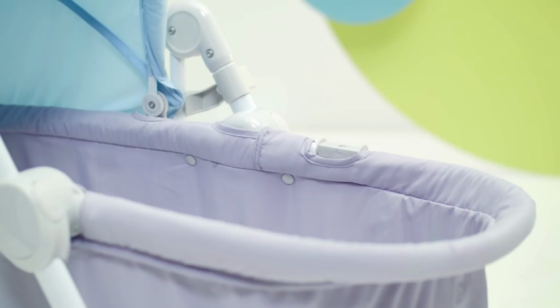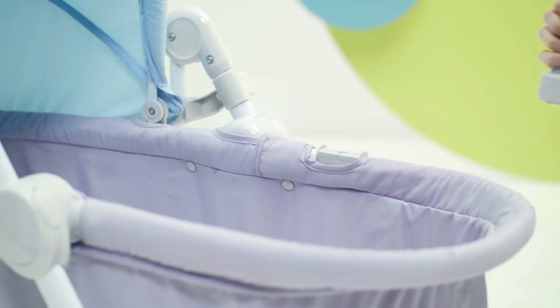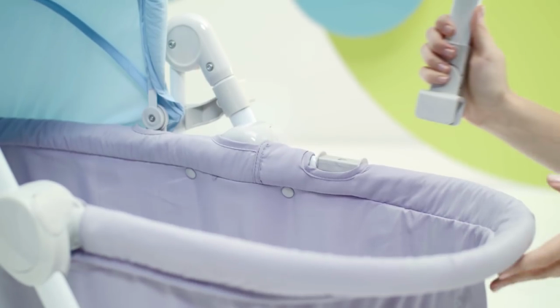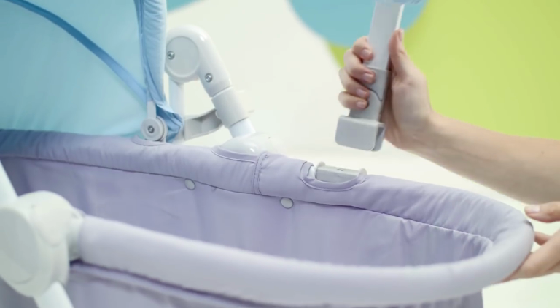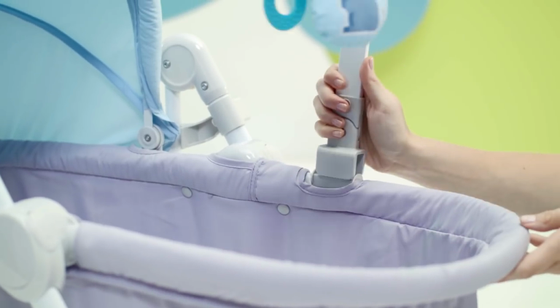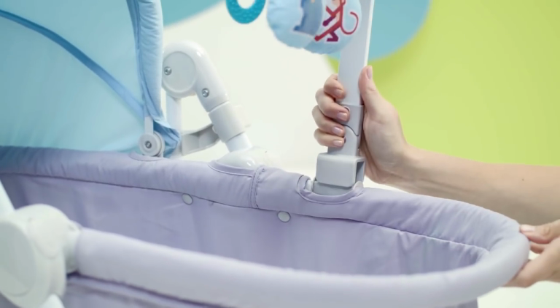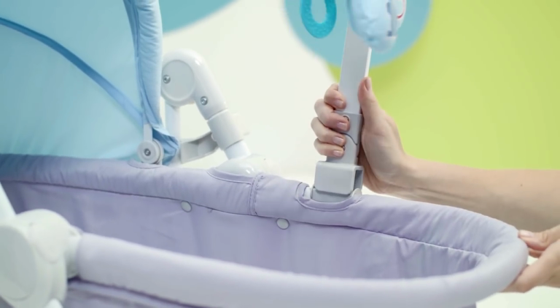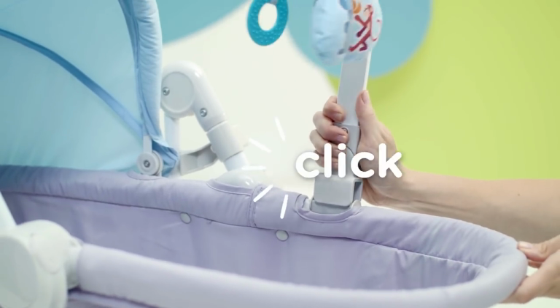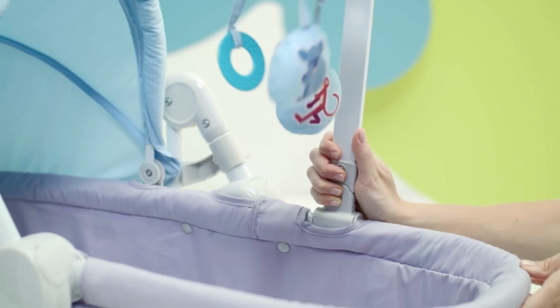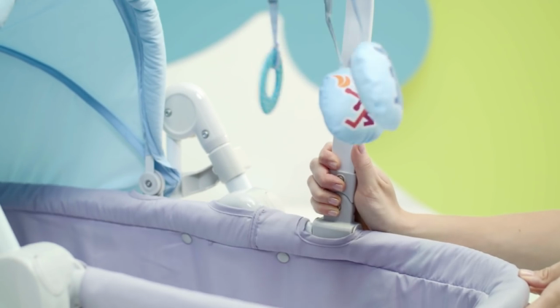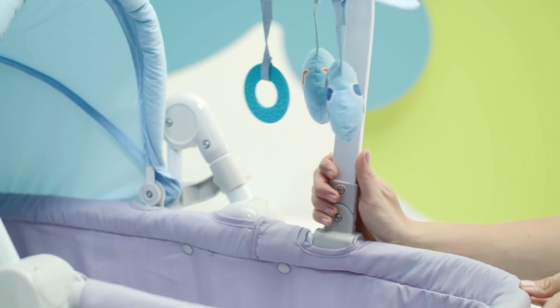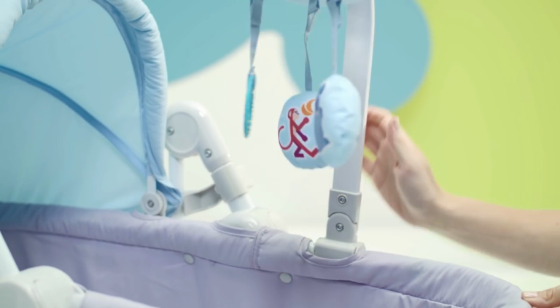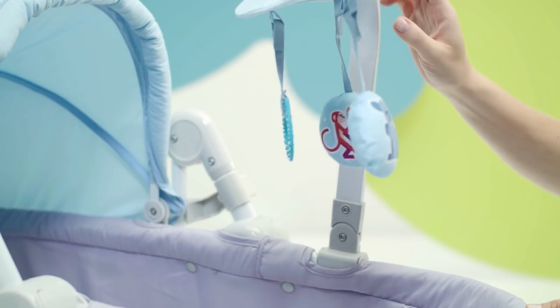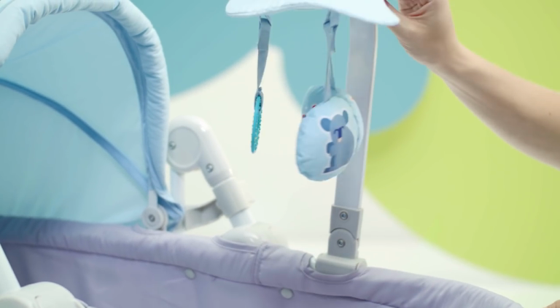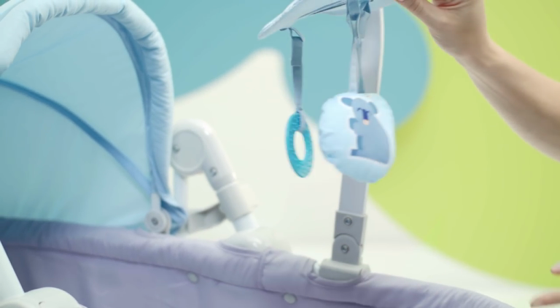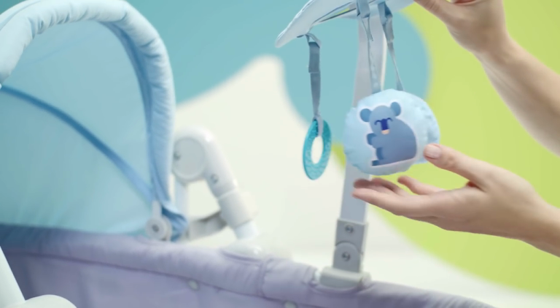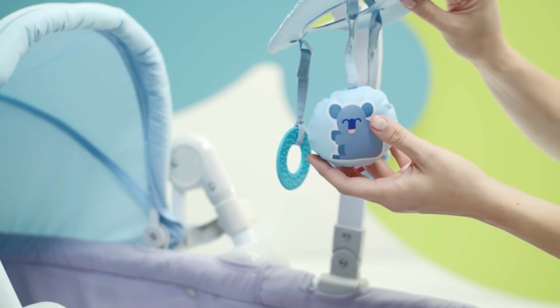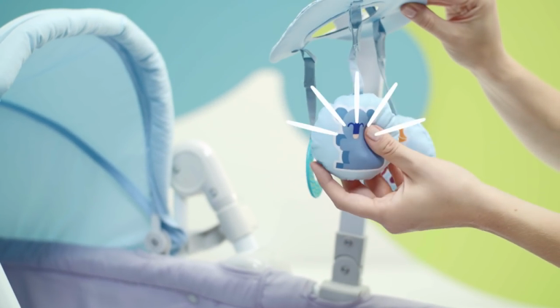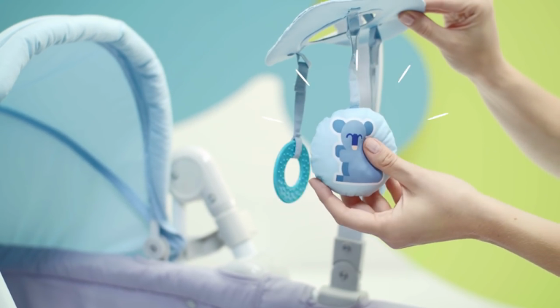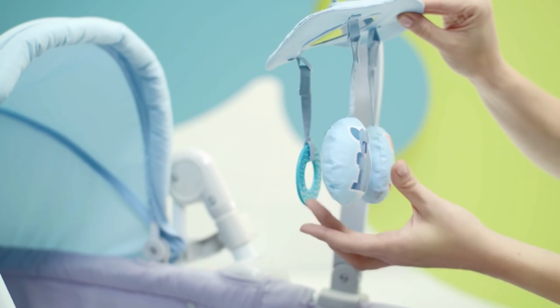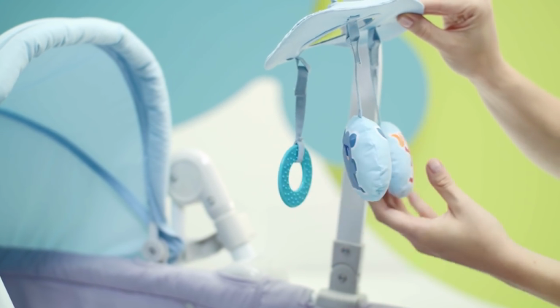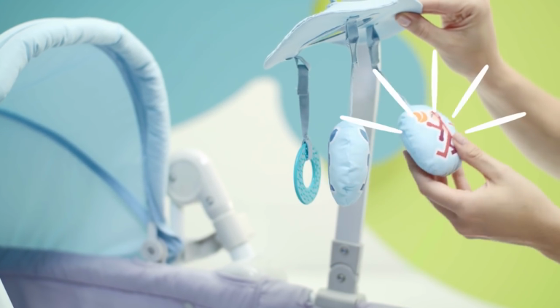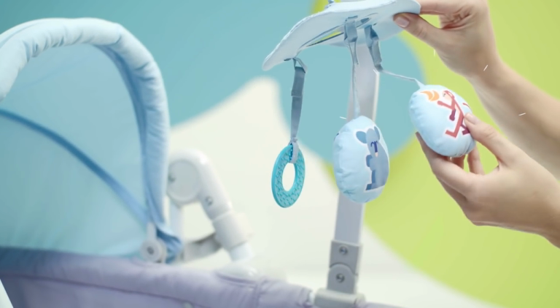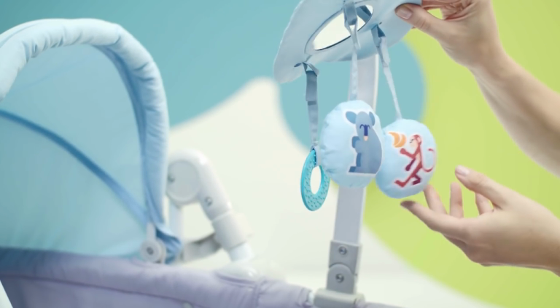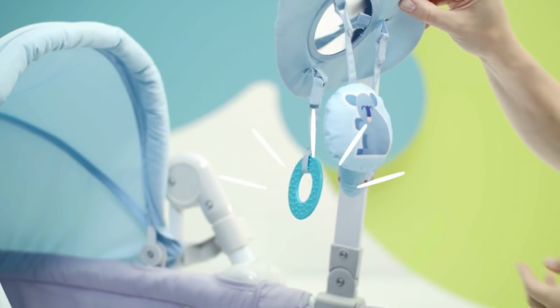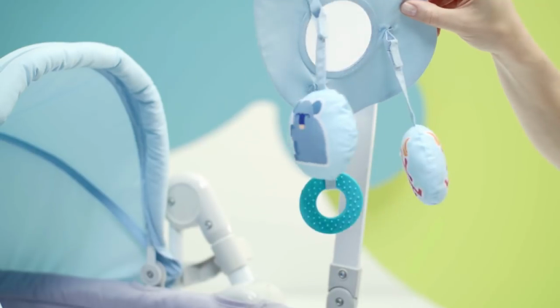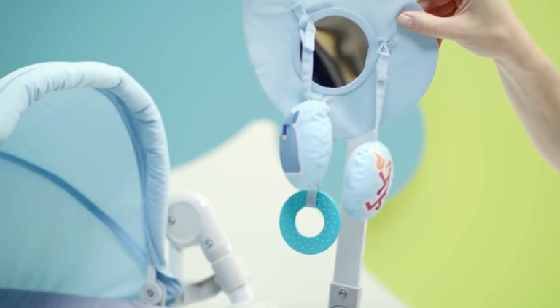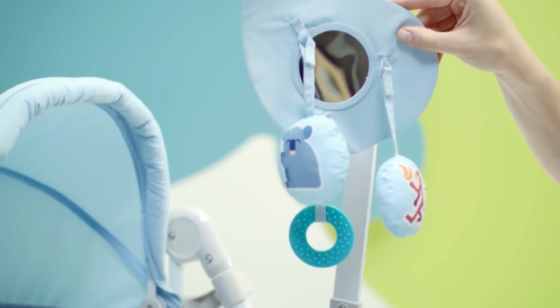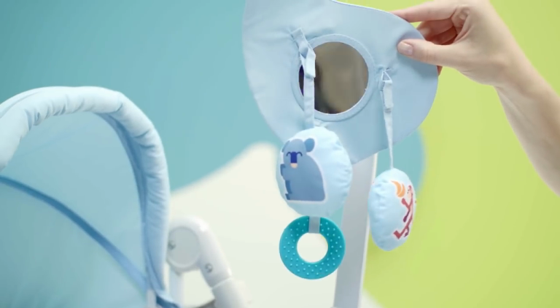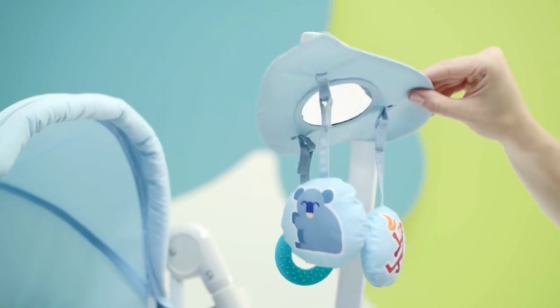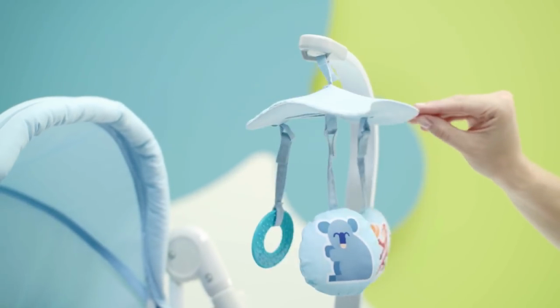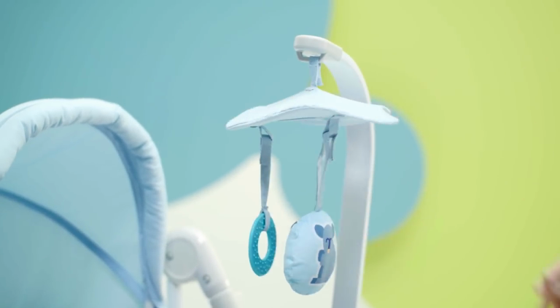What do we have here? Three types of development-aiding toys: a rustling one, a rattle, and a teether. And also a mirror made of safe plastic.